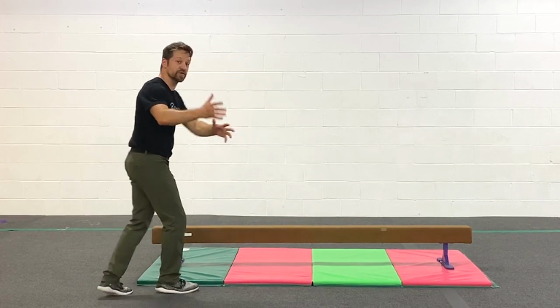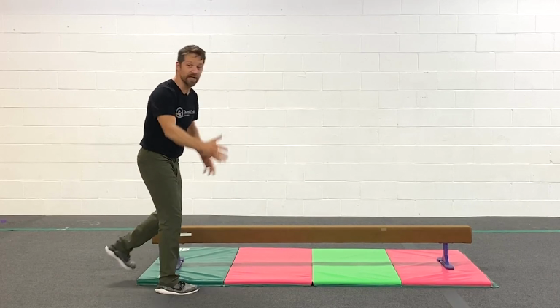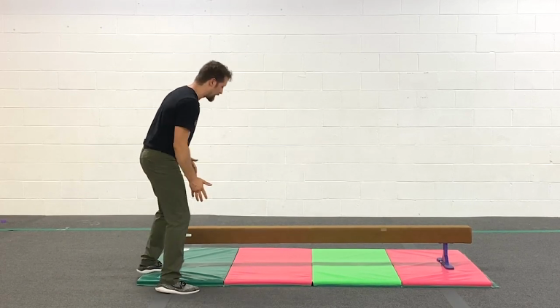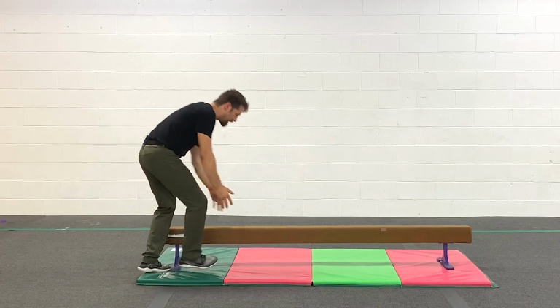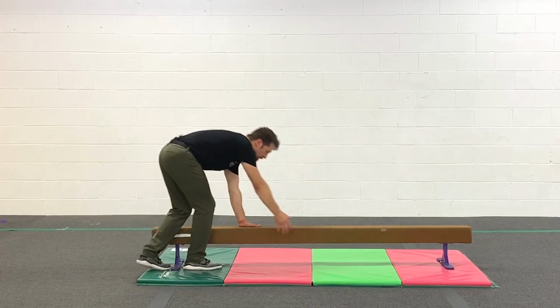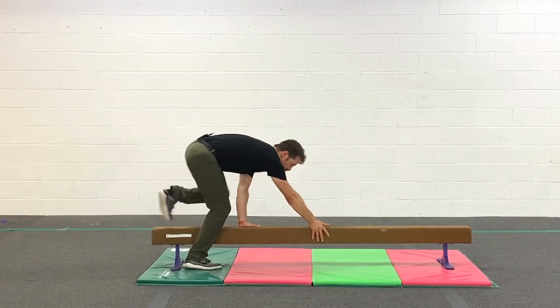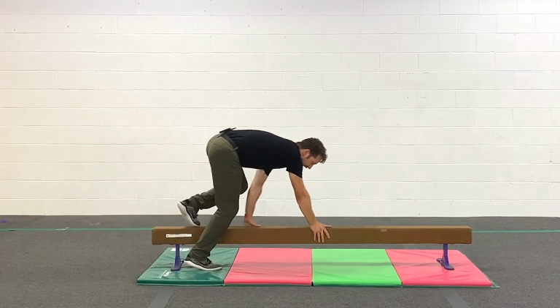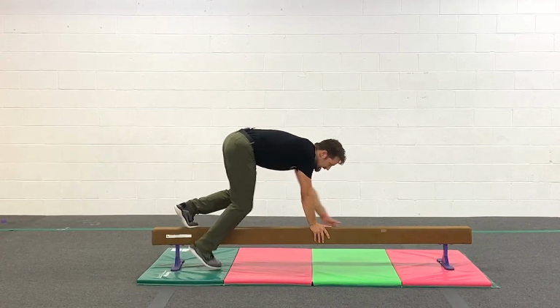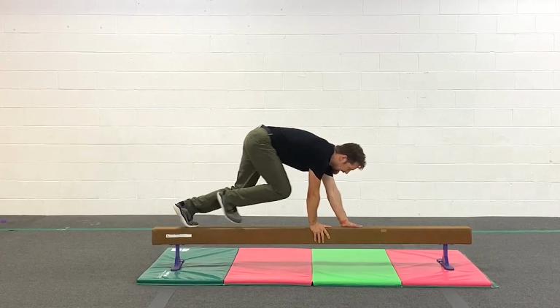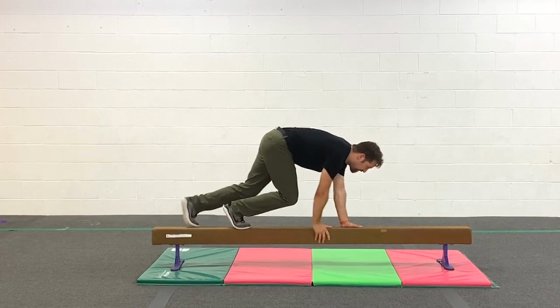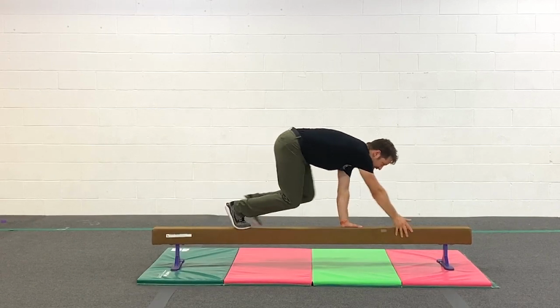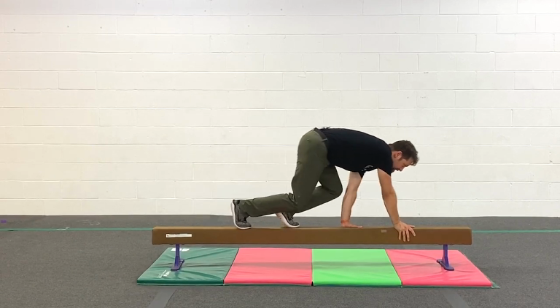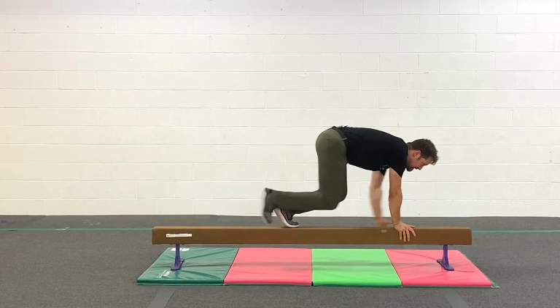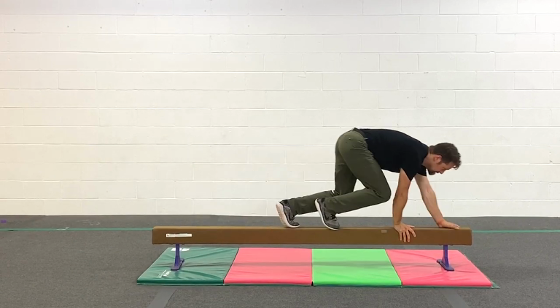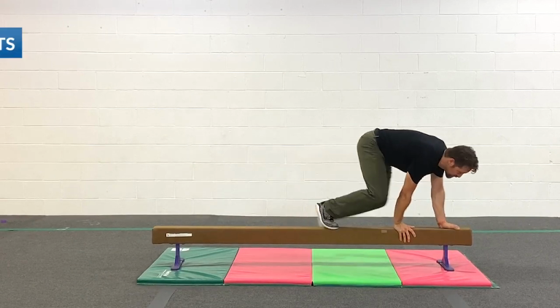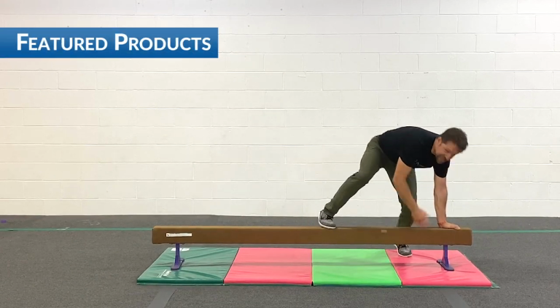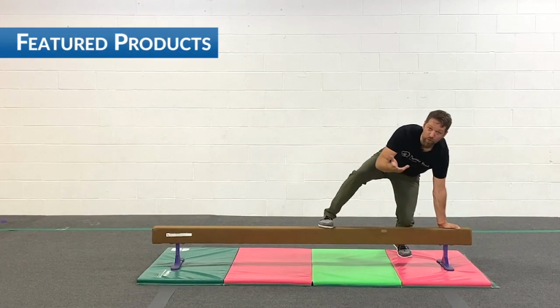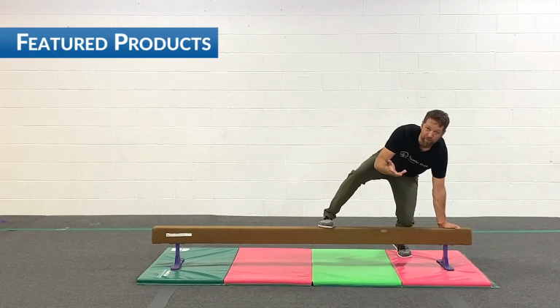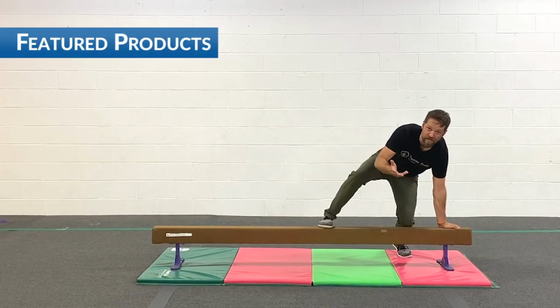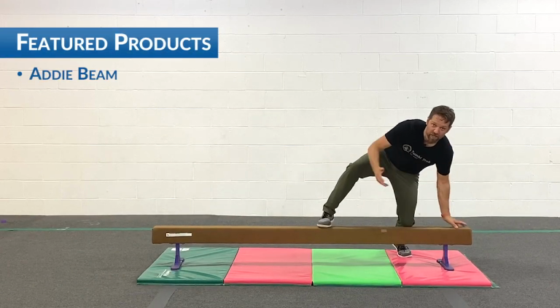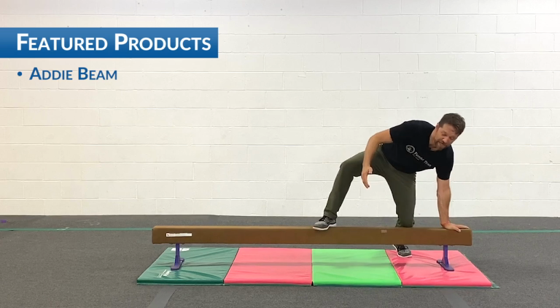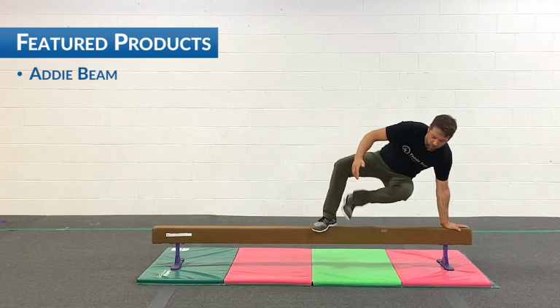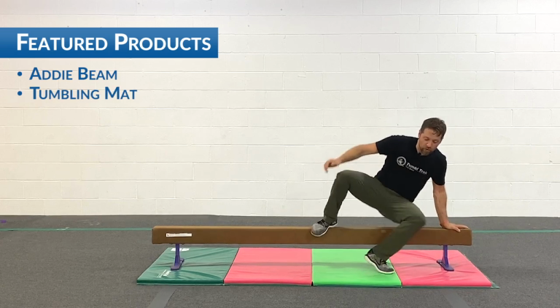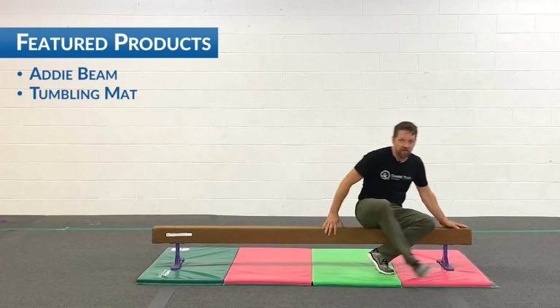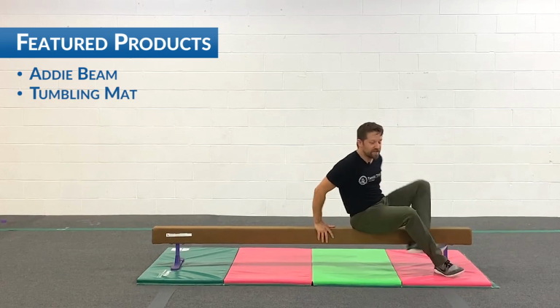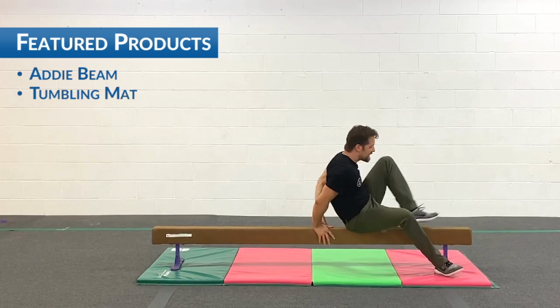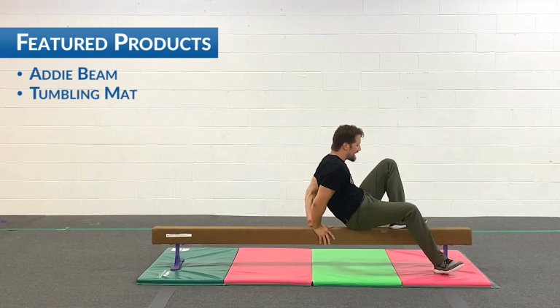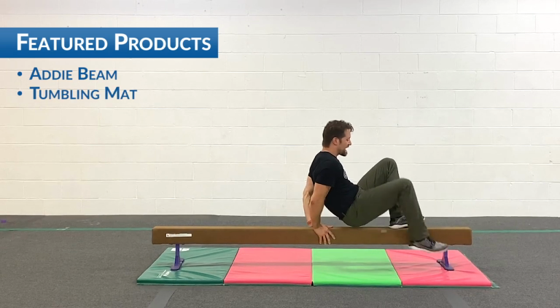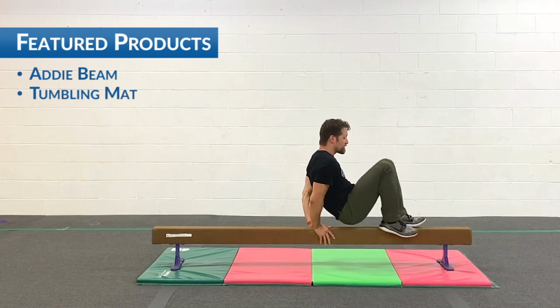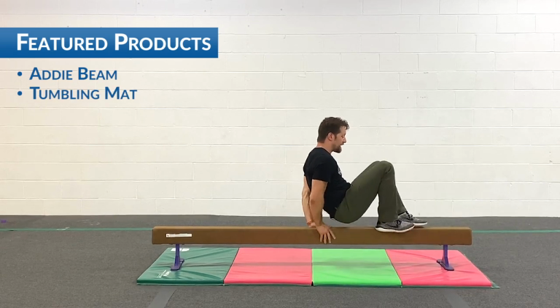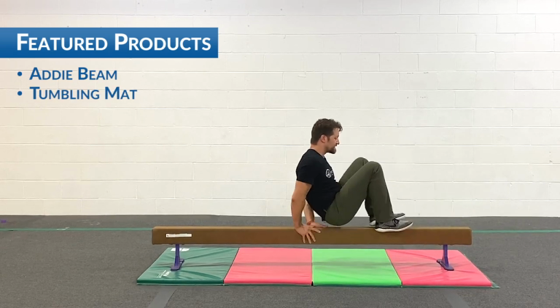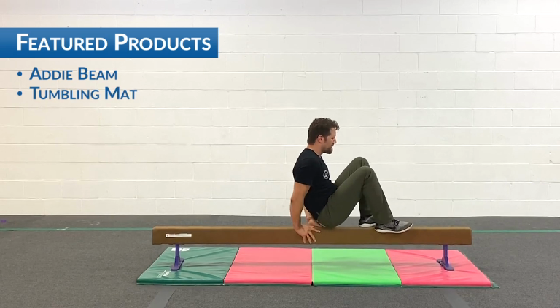So you can try your bear walks where you're going hands and feet. You can try crab walks, where you're going feet and hands but your belly button's up.